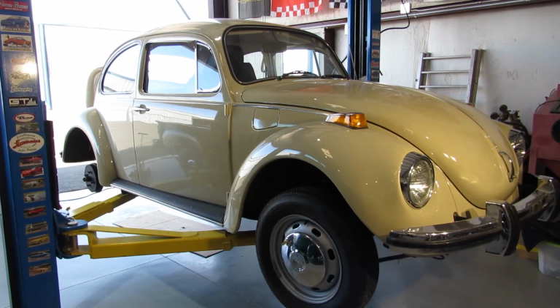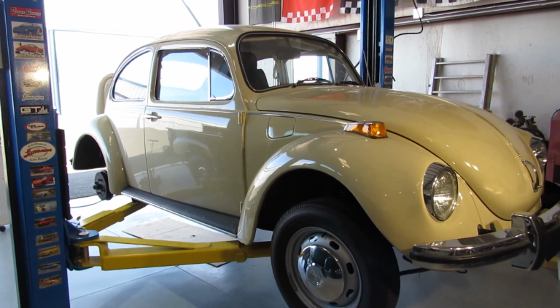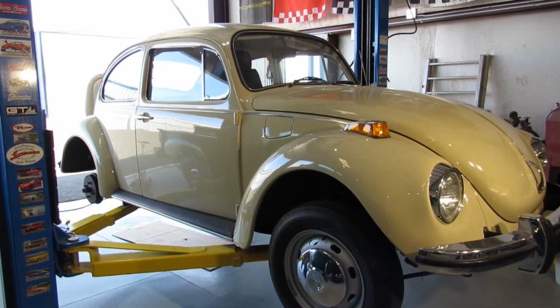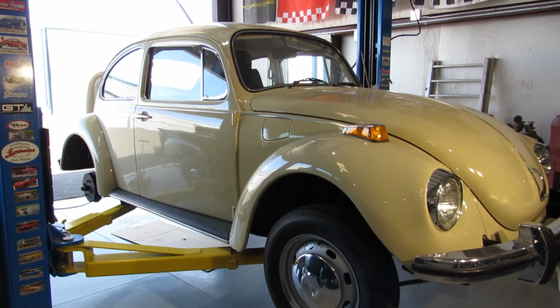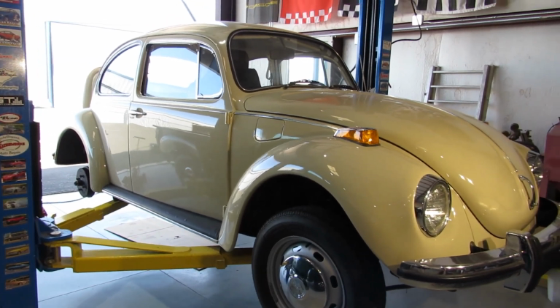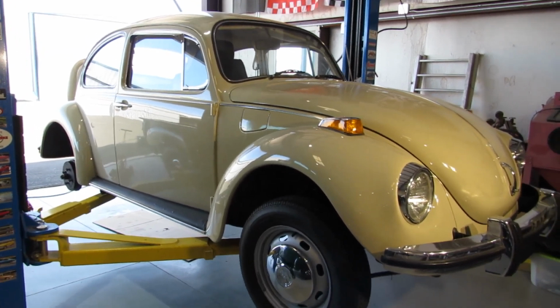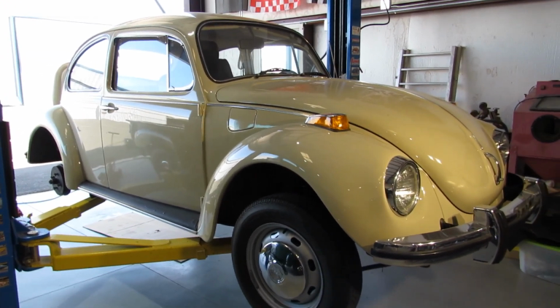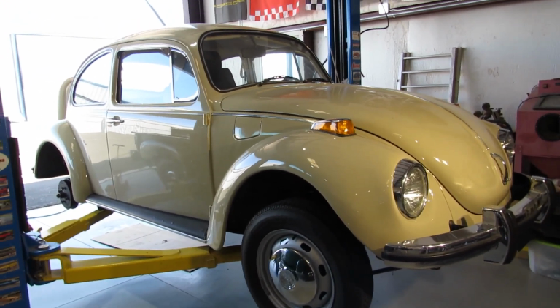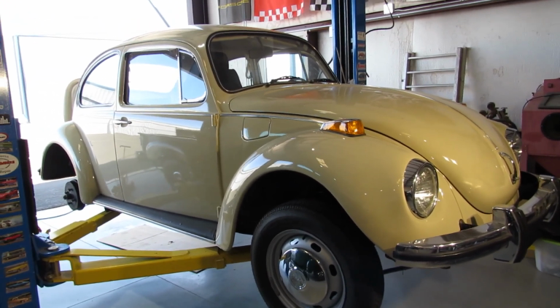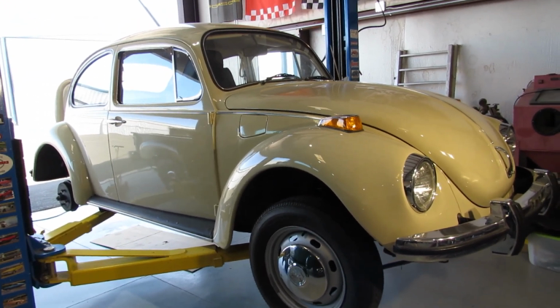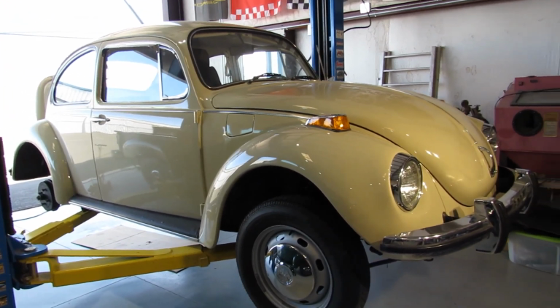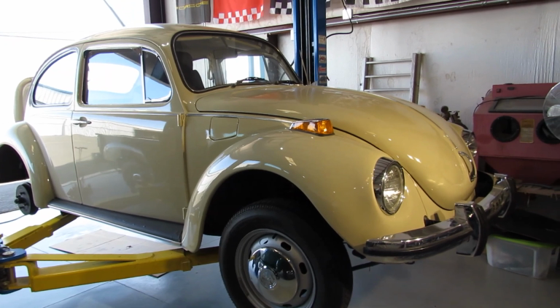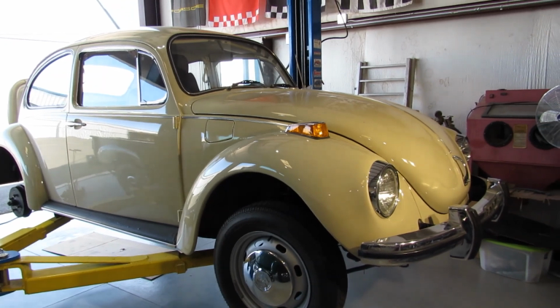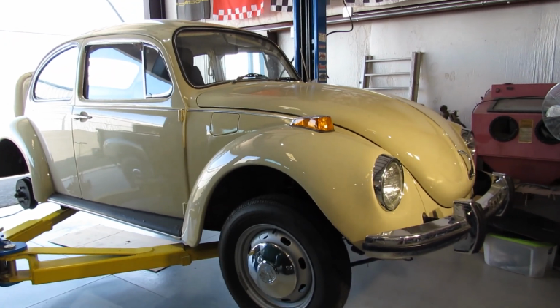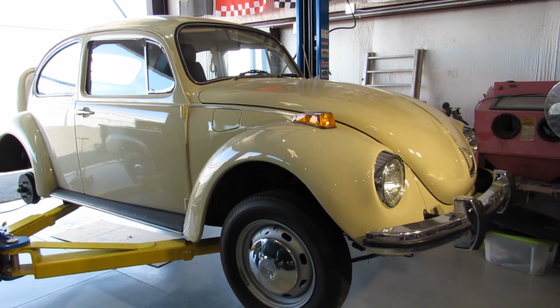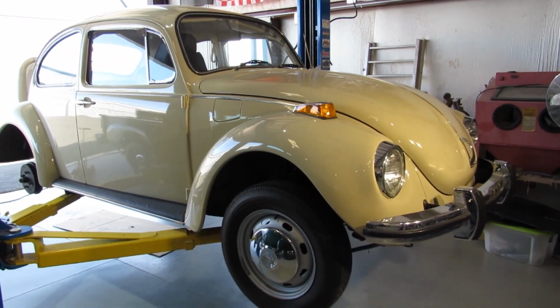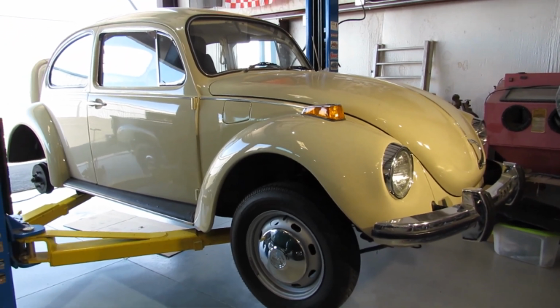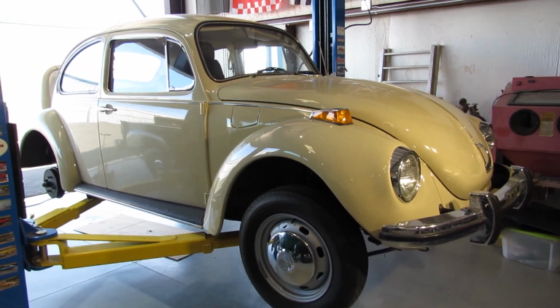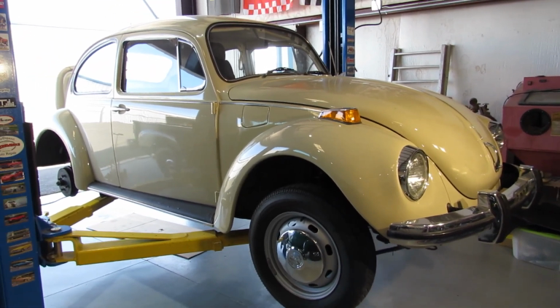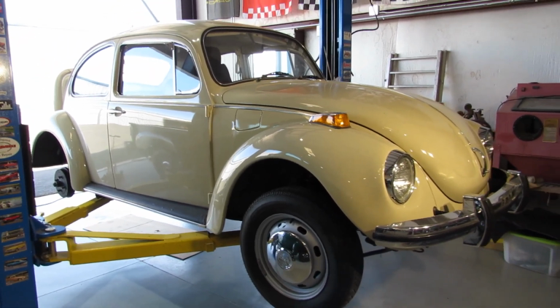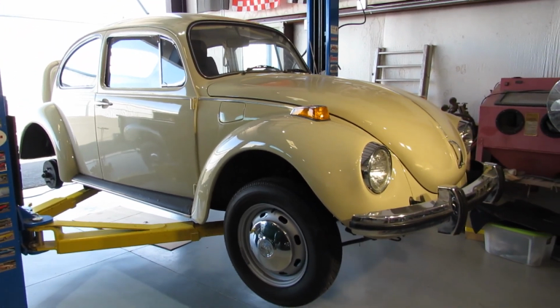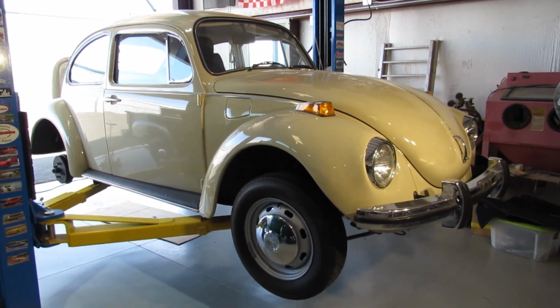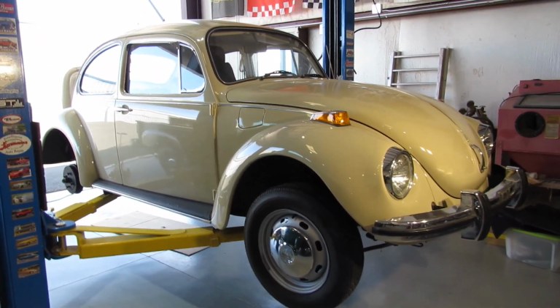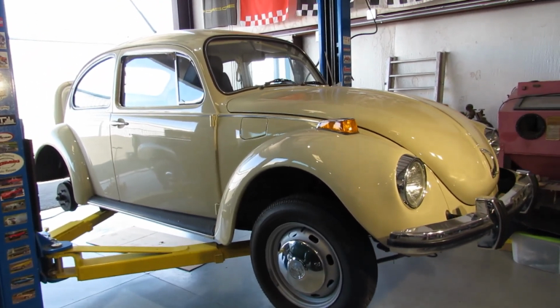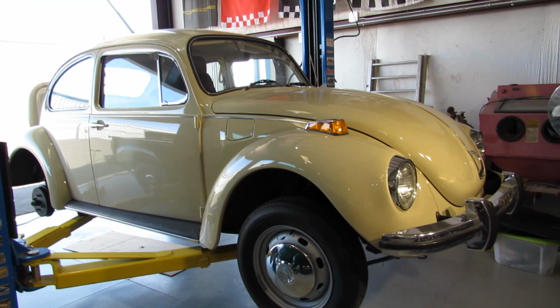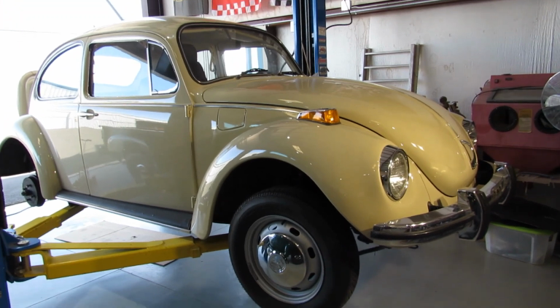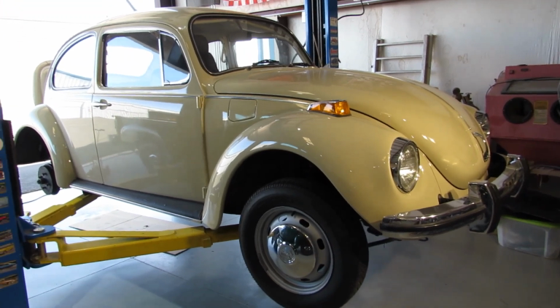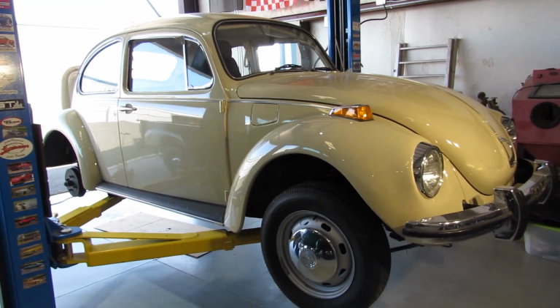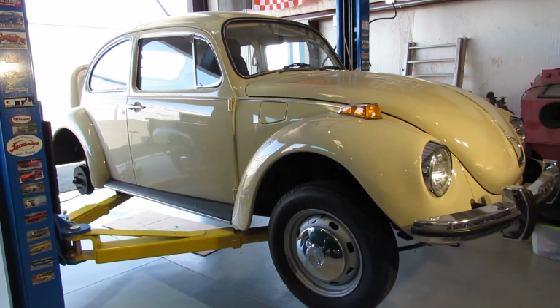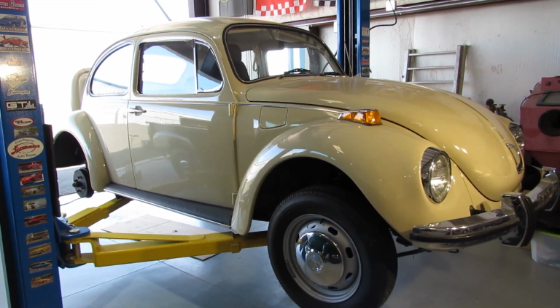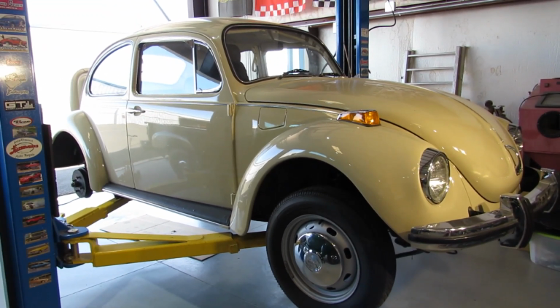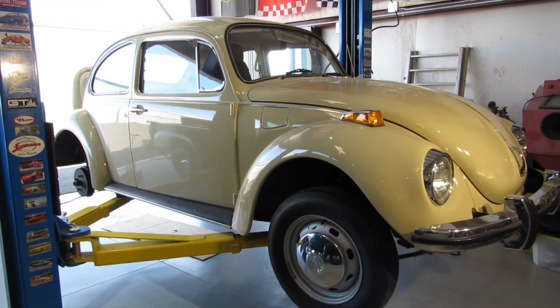I thought I'd video a quick update on the 71 VW here that we're converting to electric drive. Got a green light and we're going to go ahead and start, so I actually started last Friday.